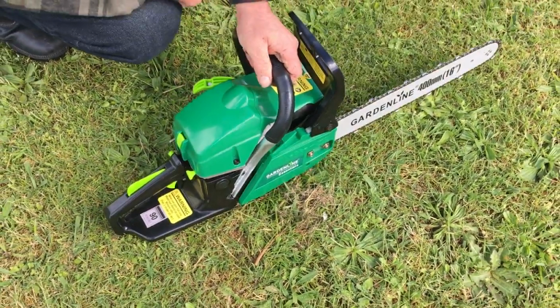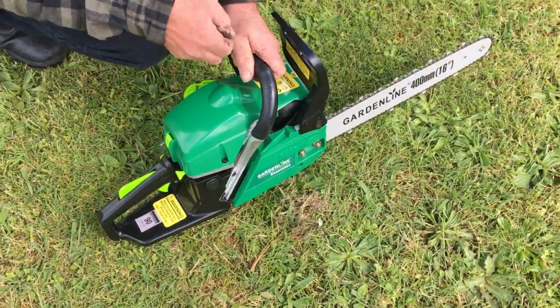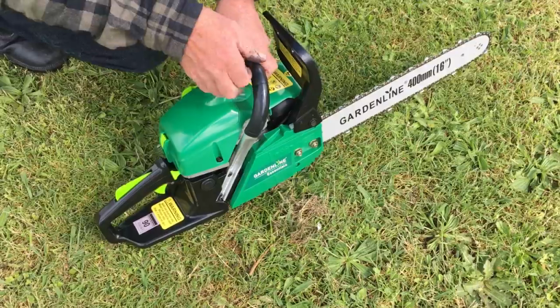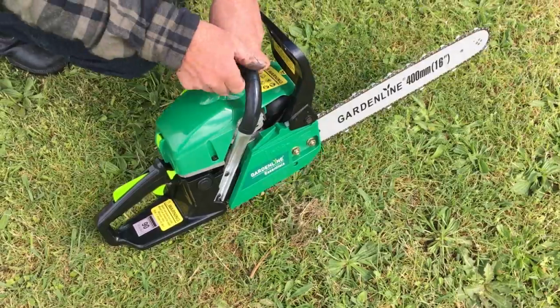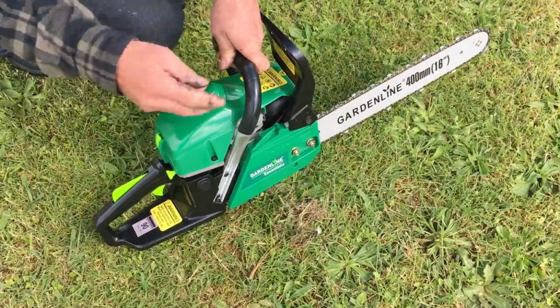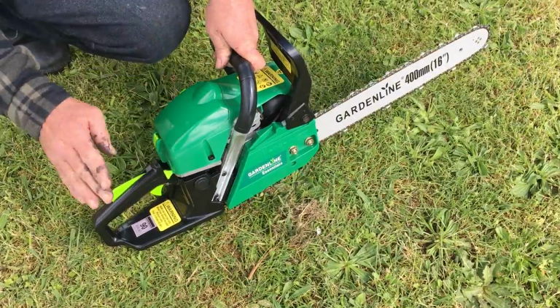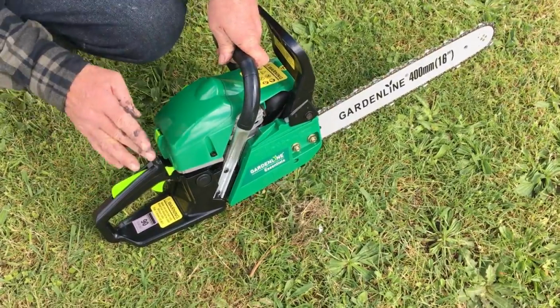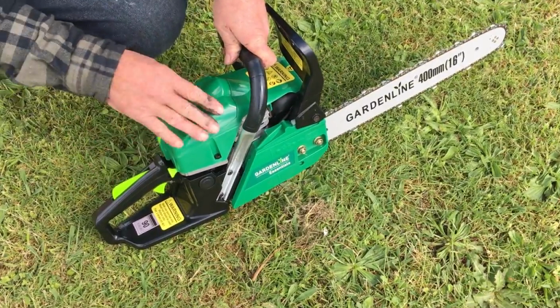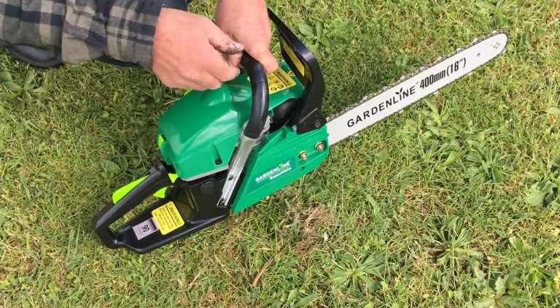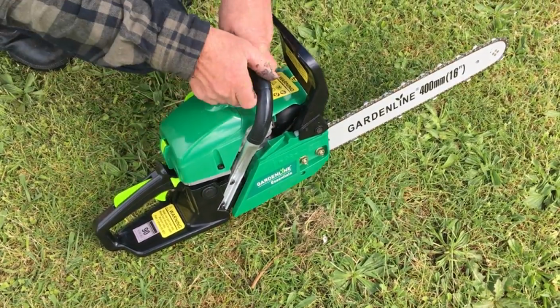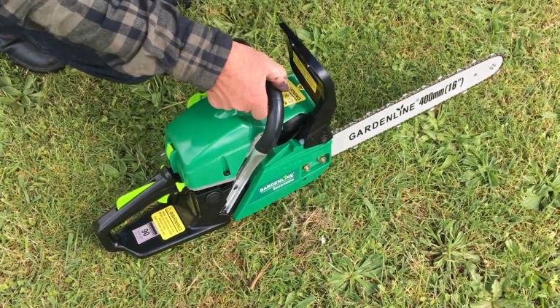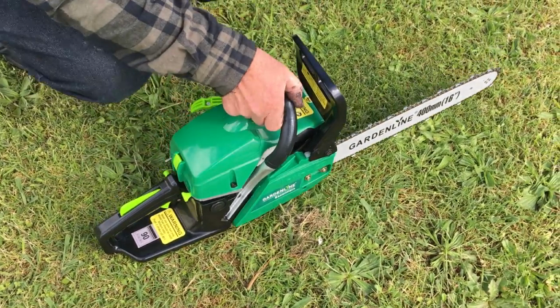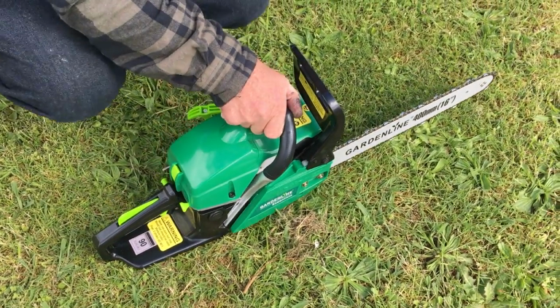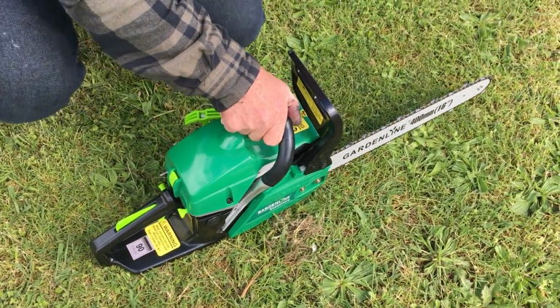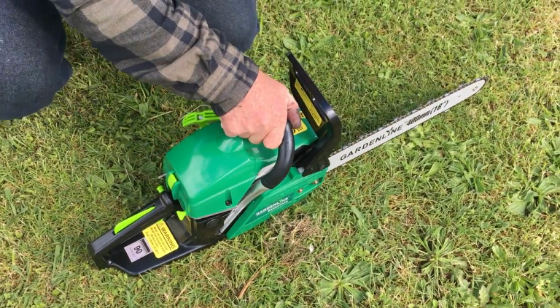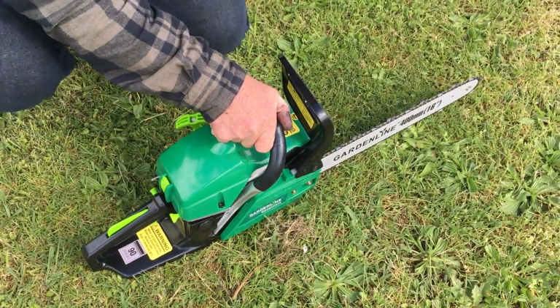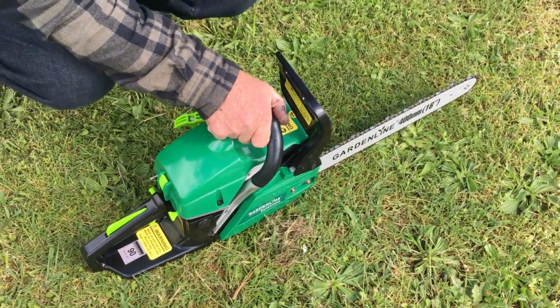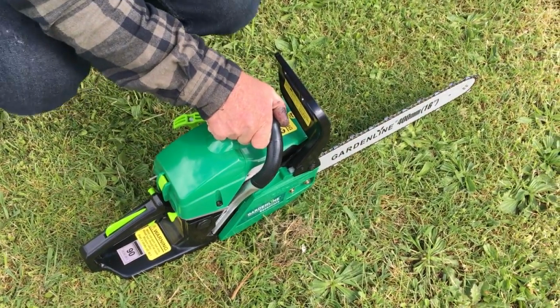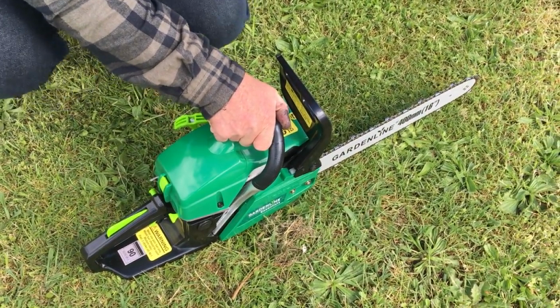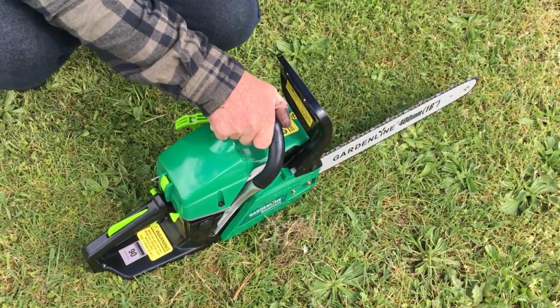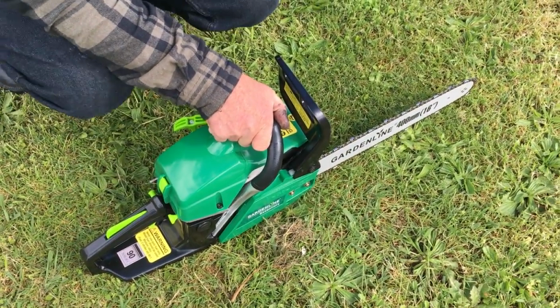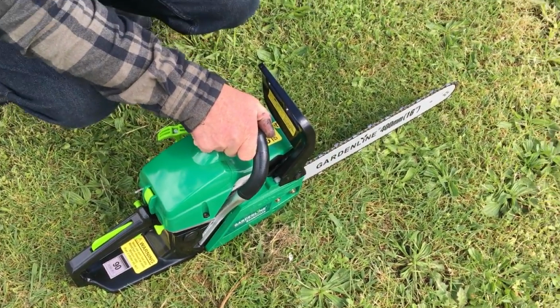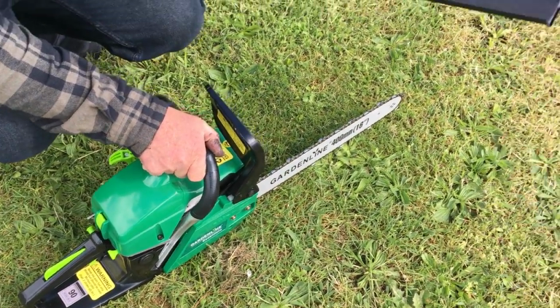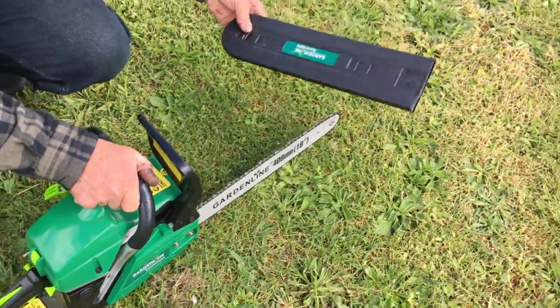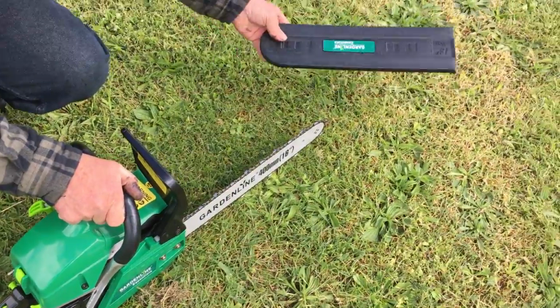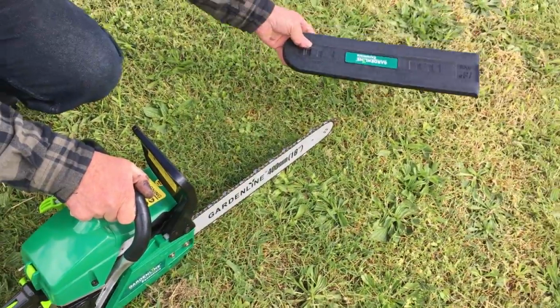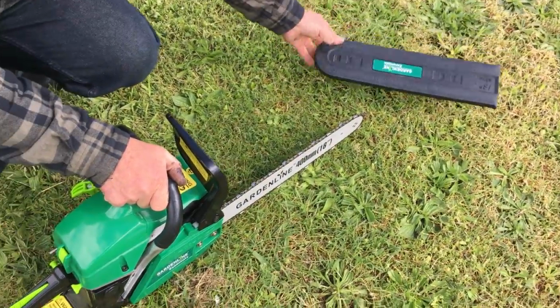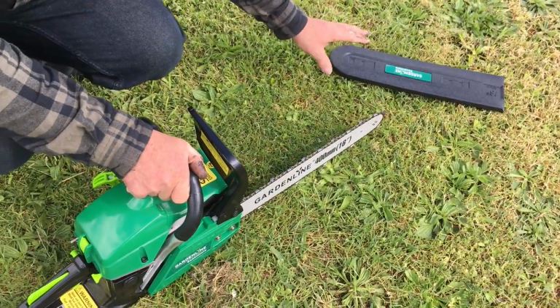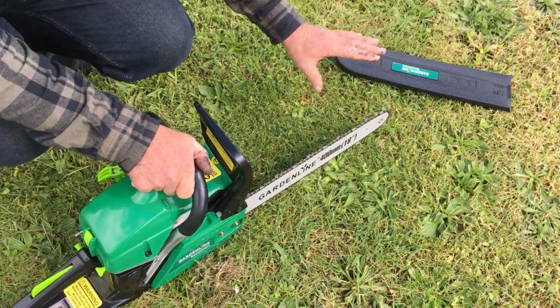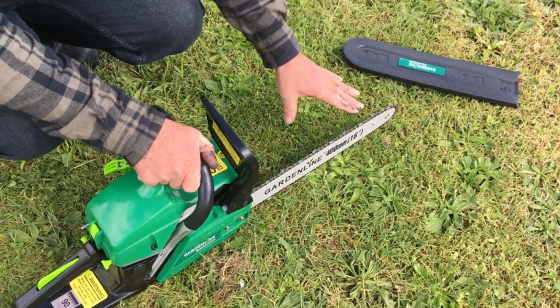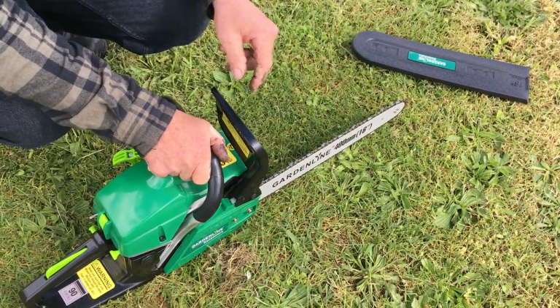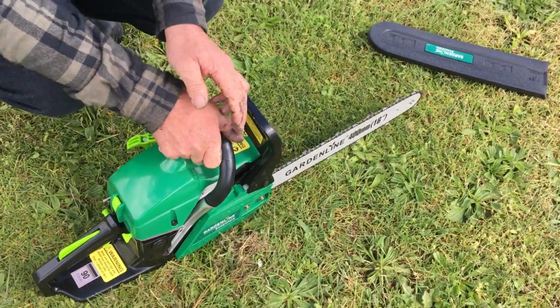Just making sure before you attempt to start it that the bar cover is off. Don't try and start it with the bar cover on.